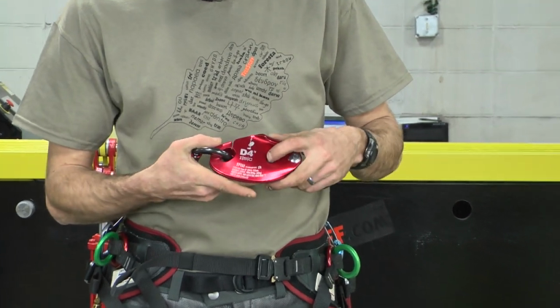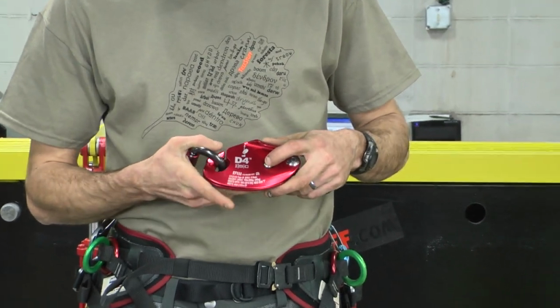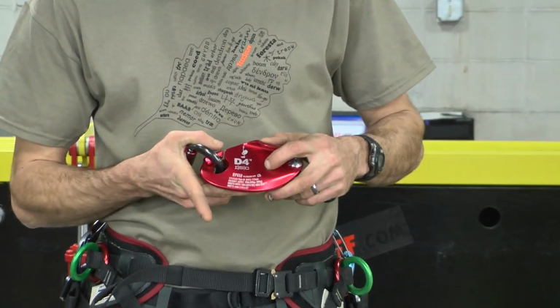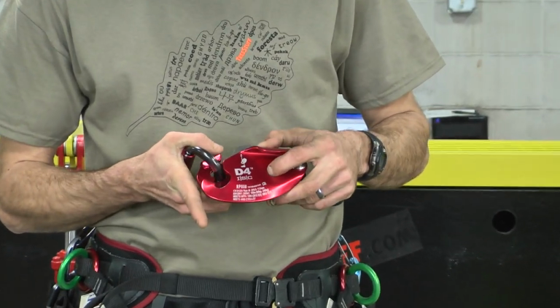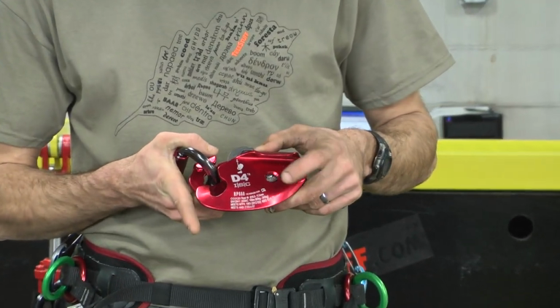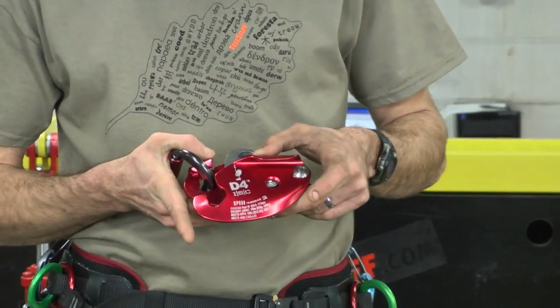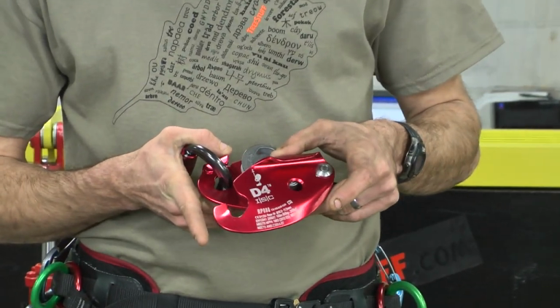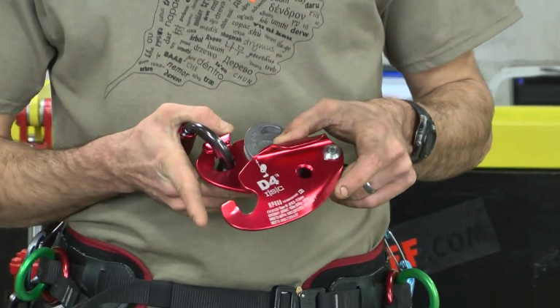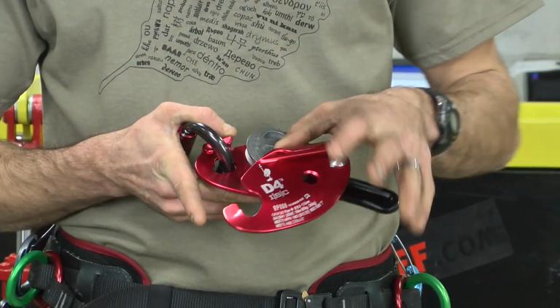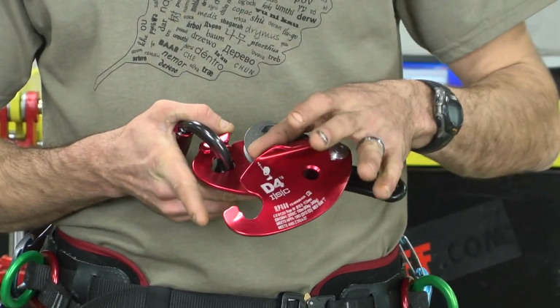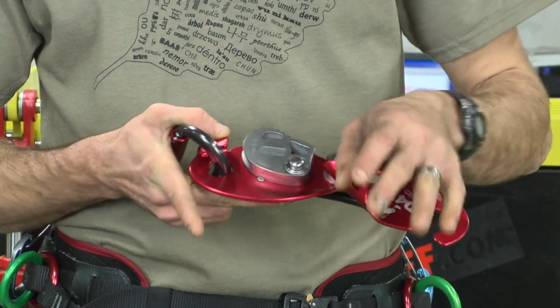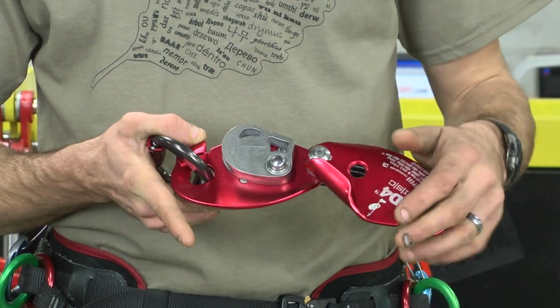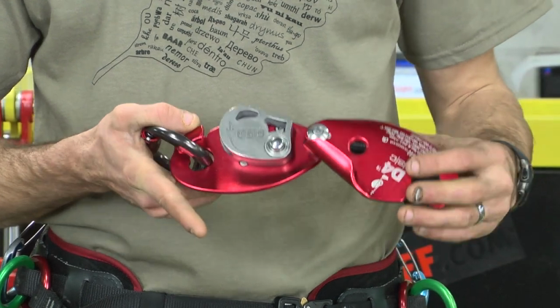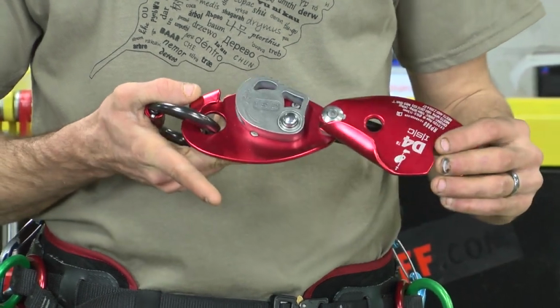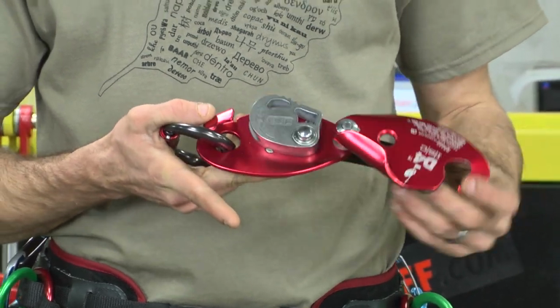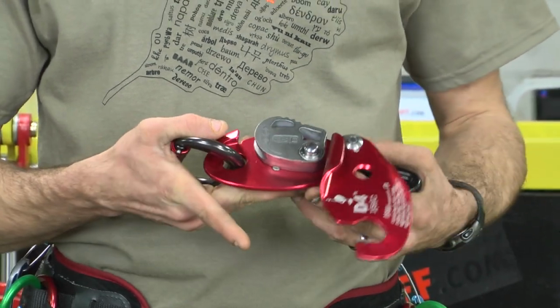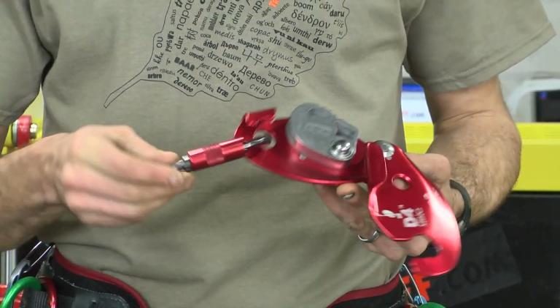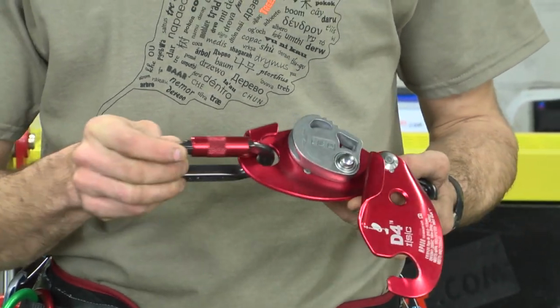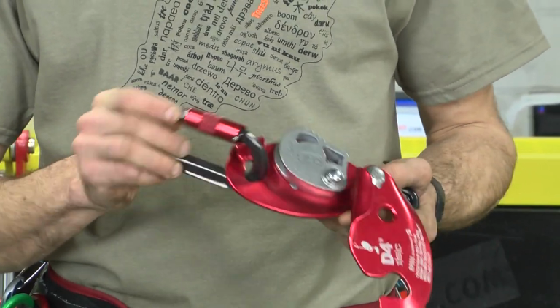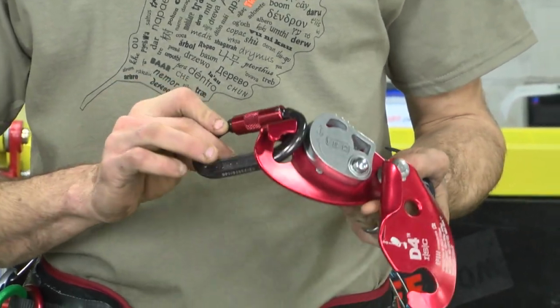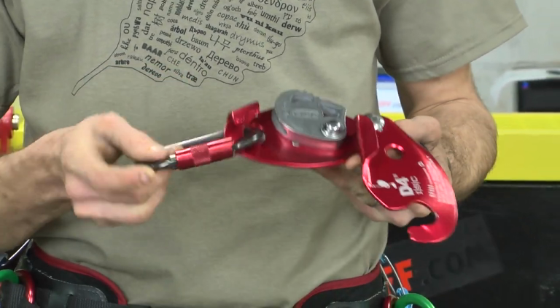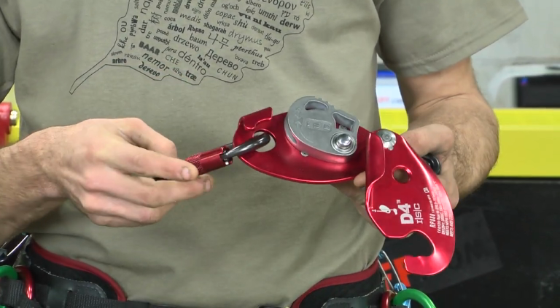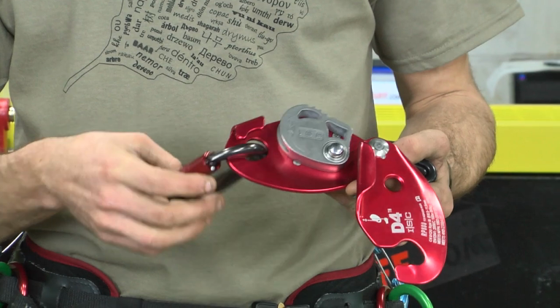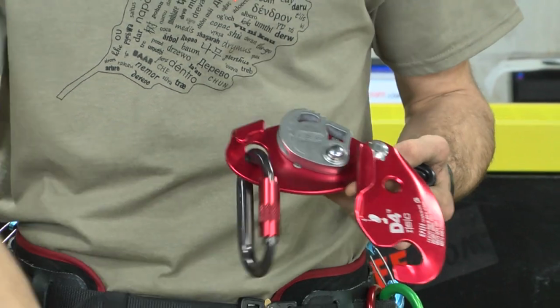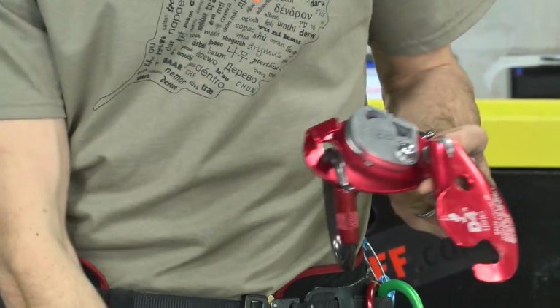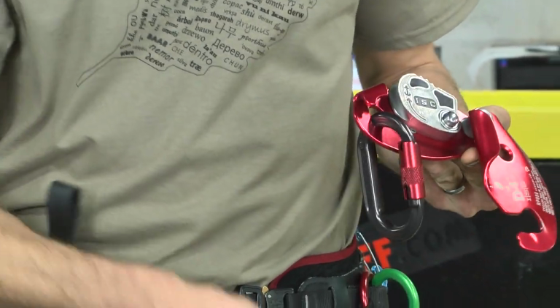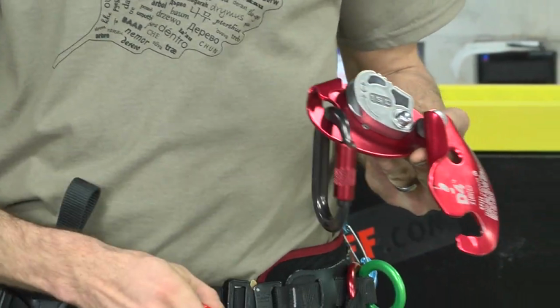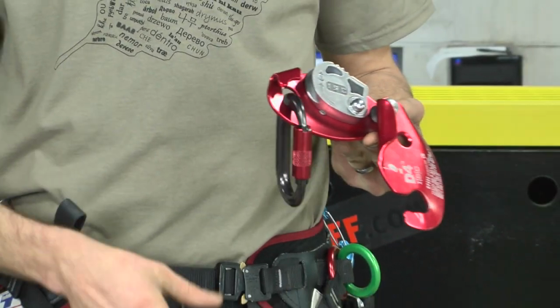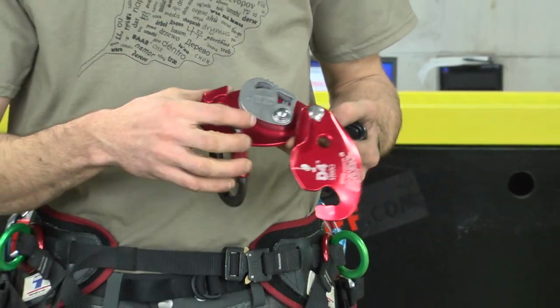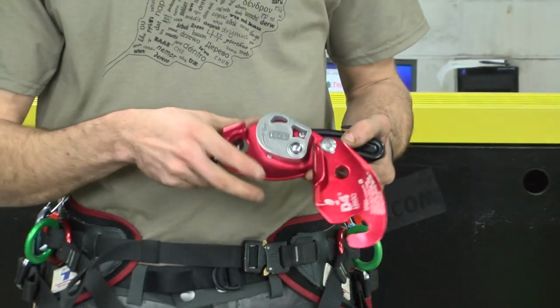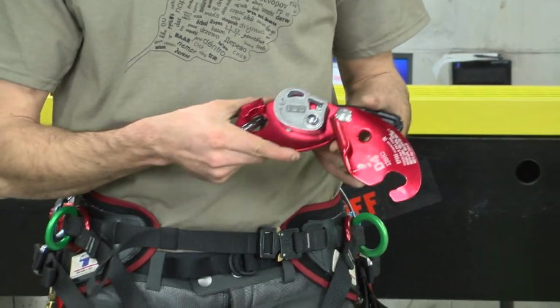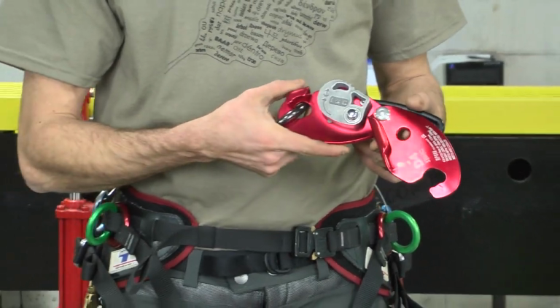You're going to allow the side plate to swing free, and it's a lower swinging side plate as opposed to some similar products. The carabiner is captured permanently so that when it's attached to your saddle, it's not going to be dropped when you're in an aerial environment.